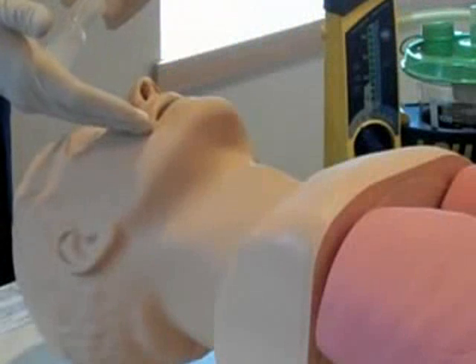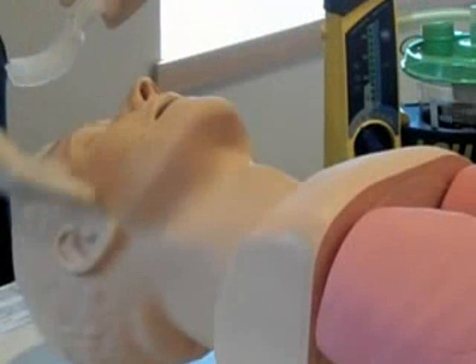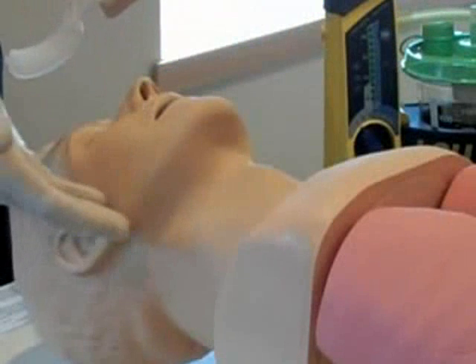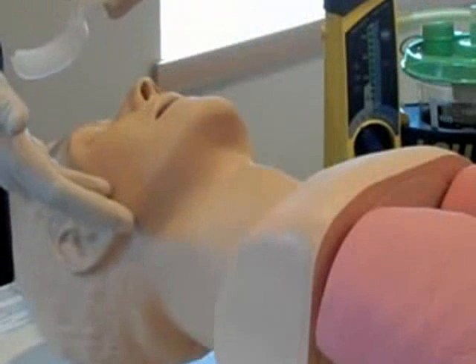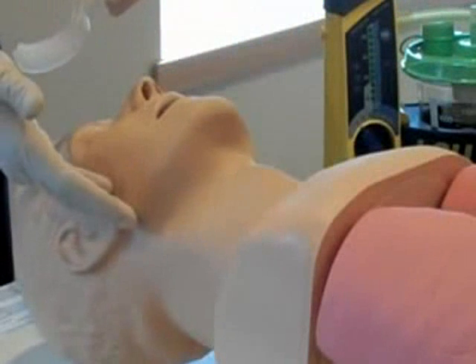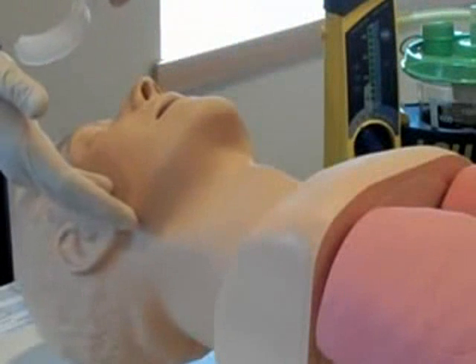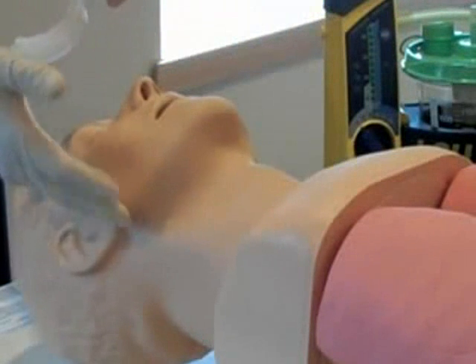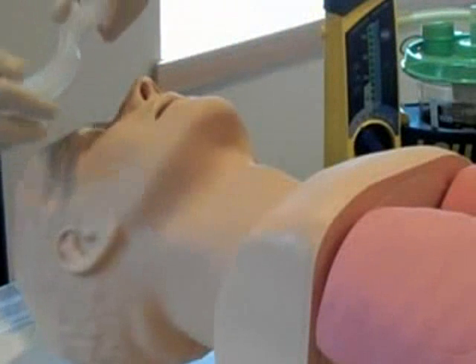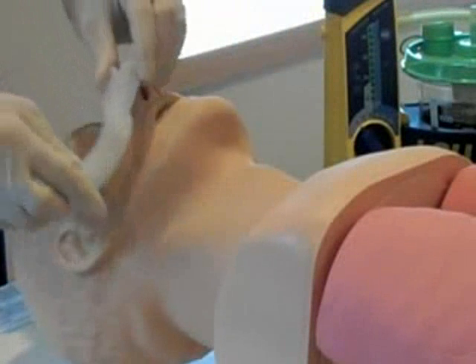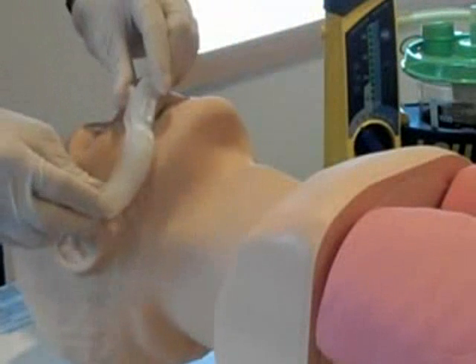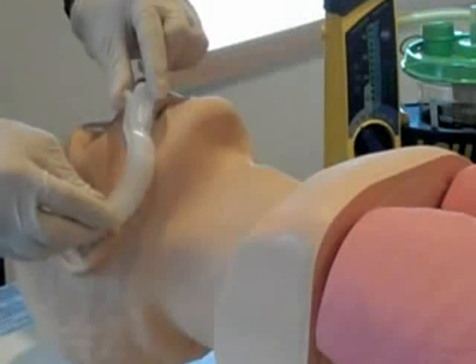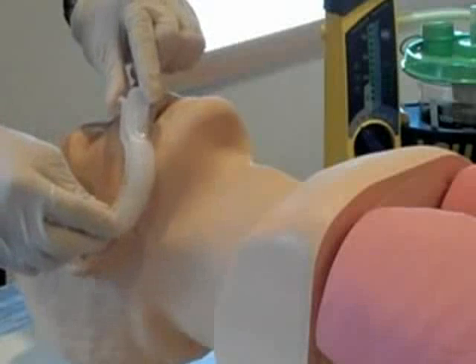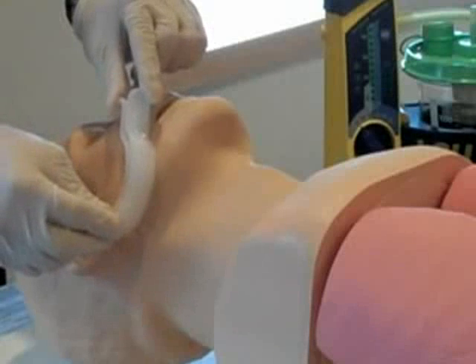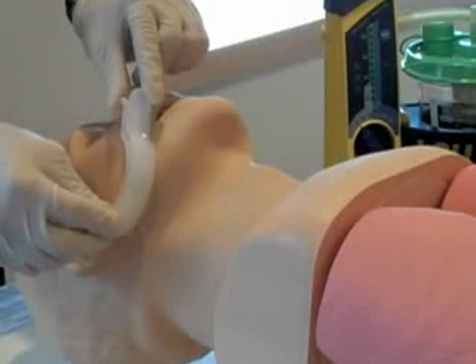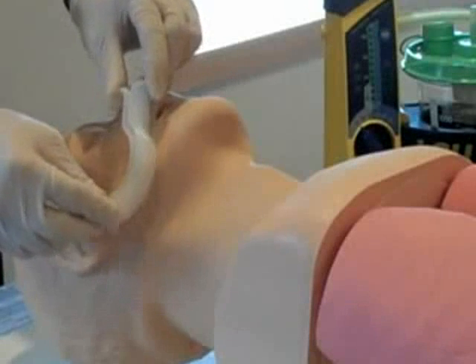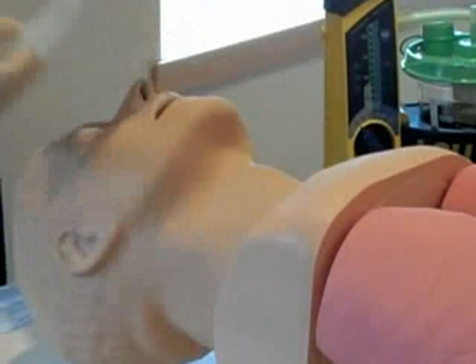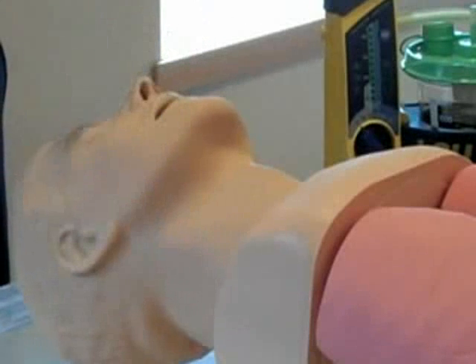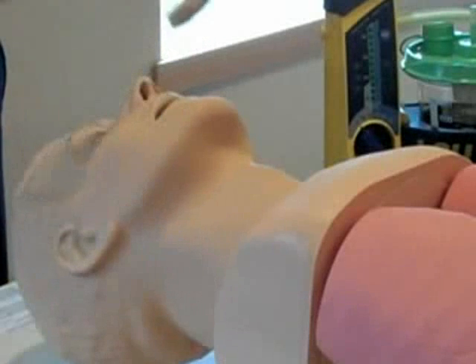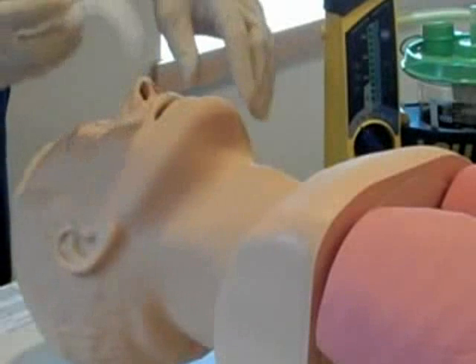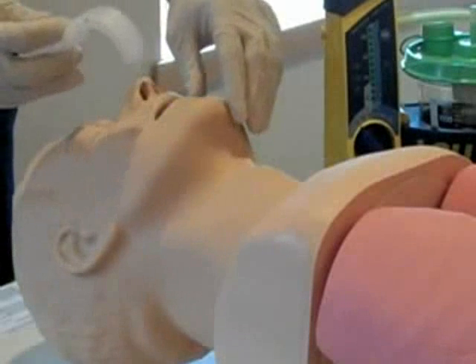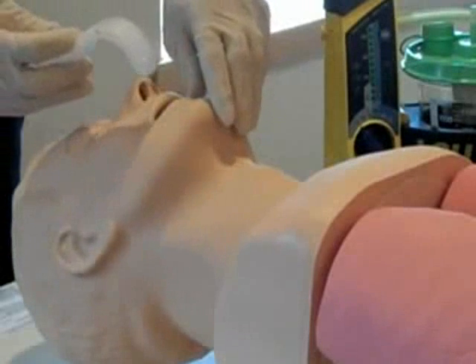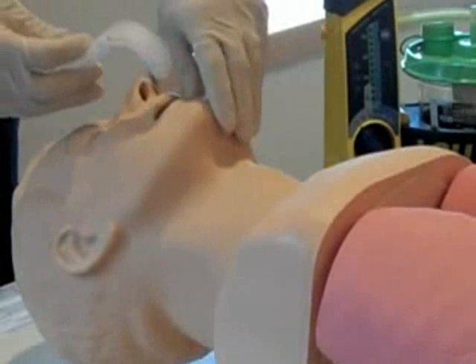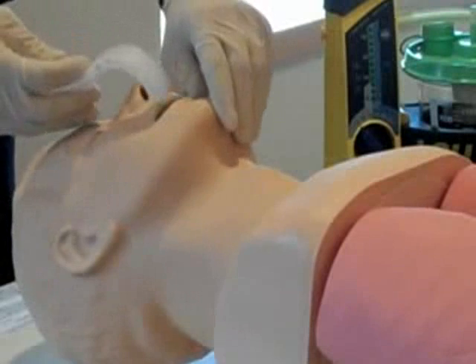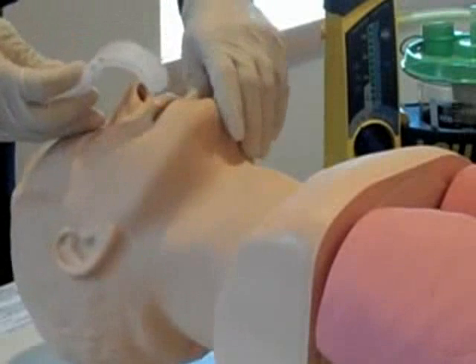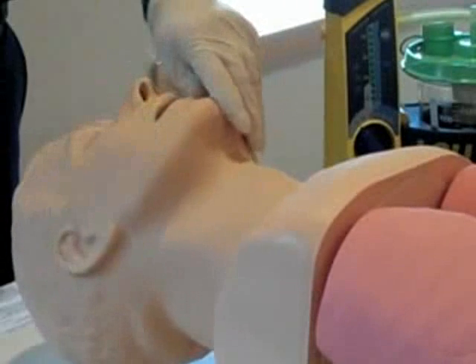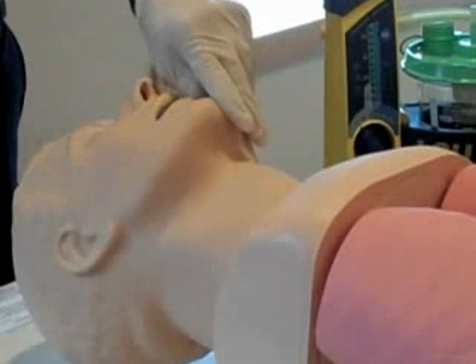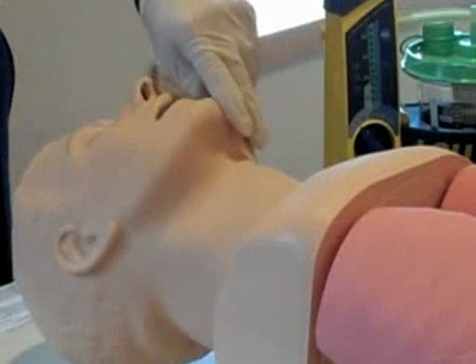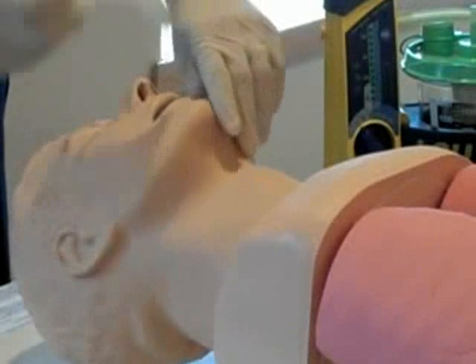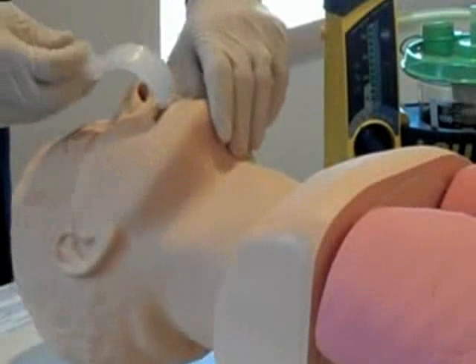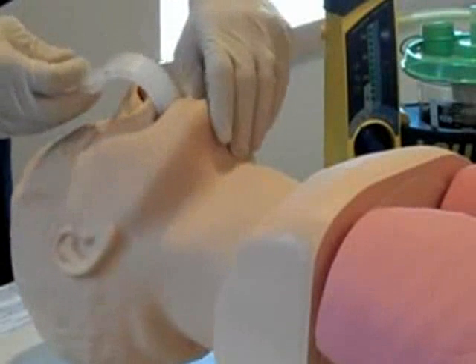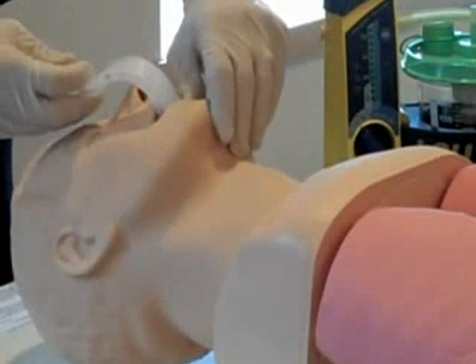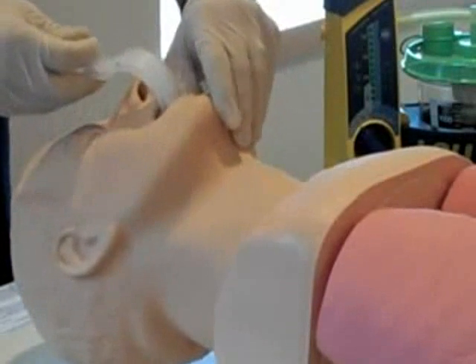Measure the OPA from the corner of the mouth to the angle of the jaw or mandible. After selecting the appropriately sized OPA, begin inserting it into the patient's mouth with the tip of the adjunct pointed towards the soft palate.